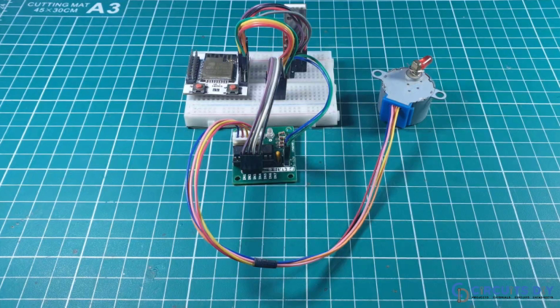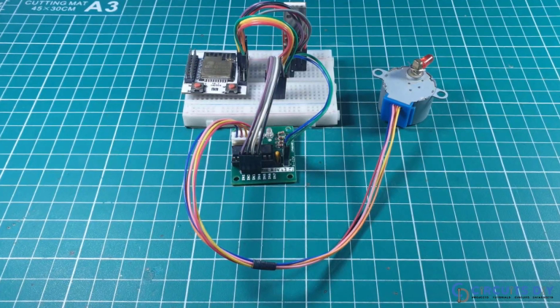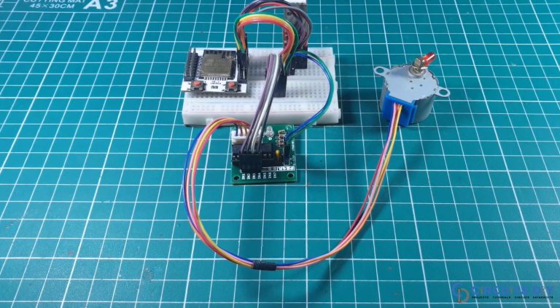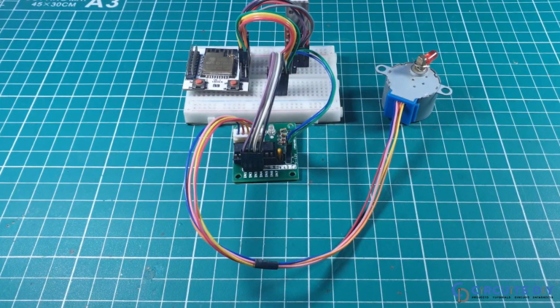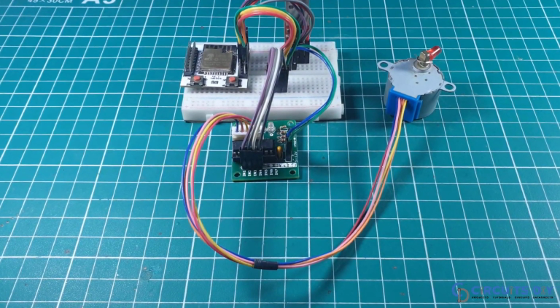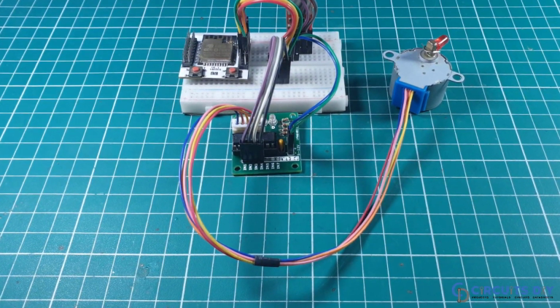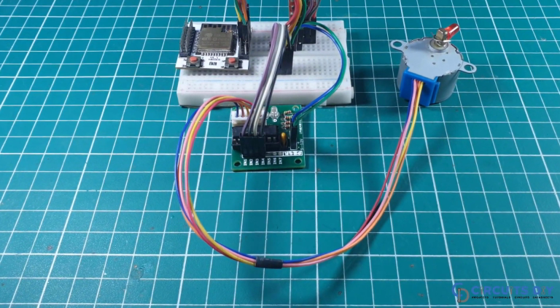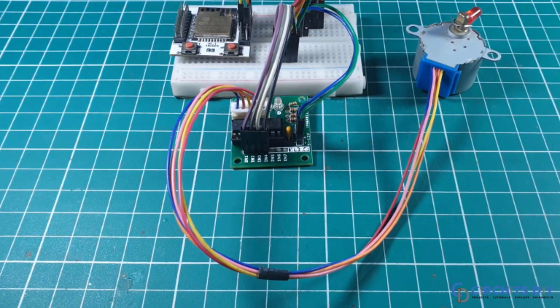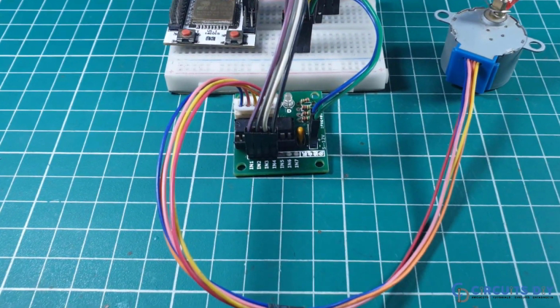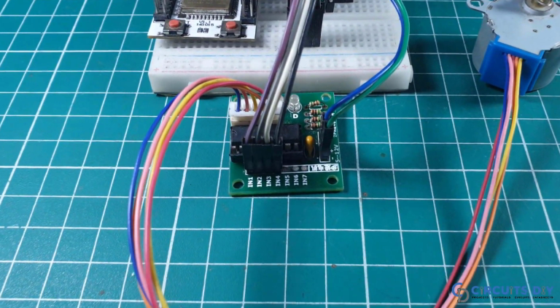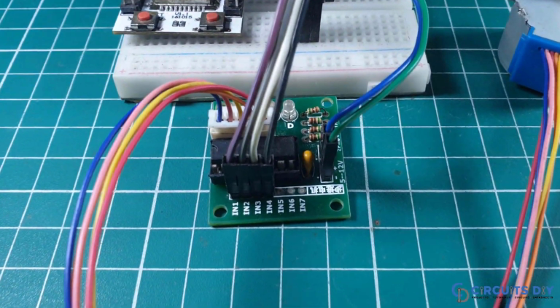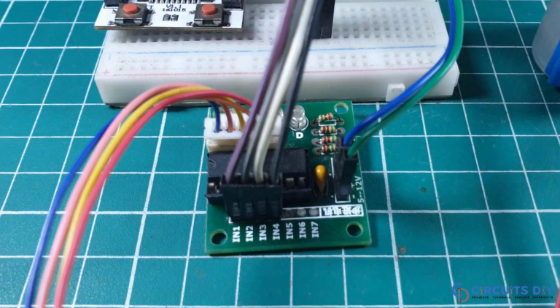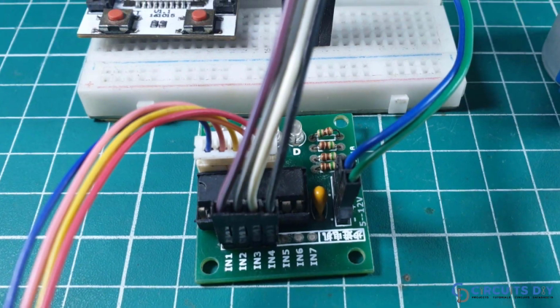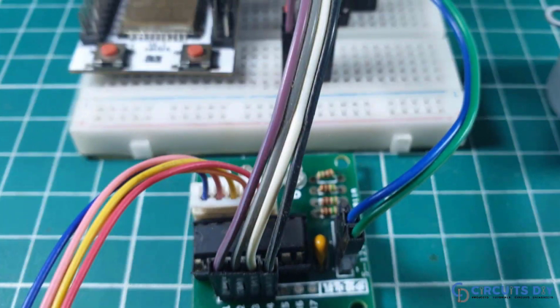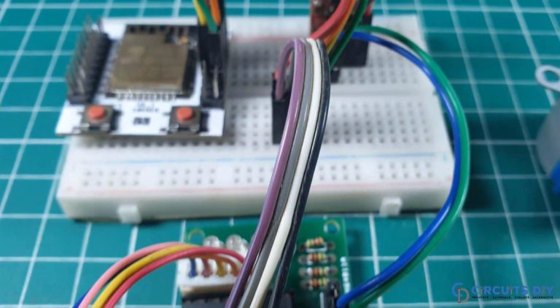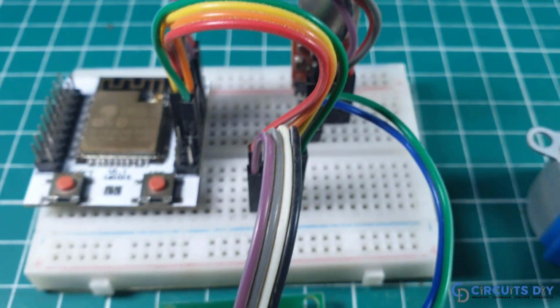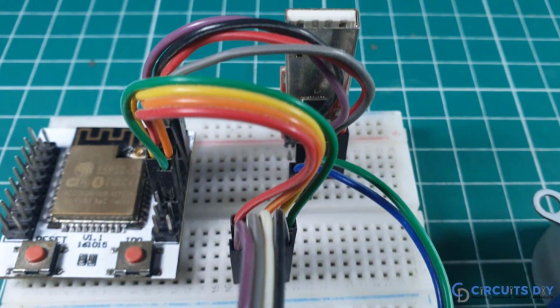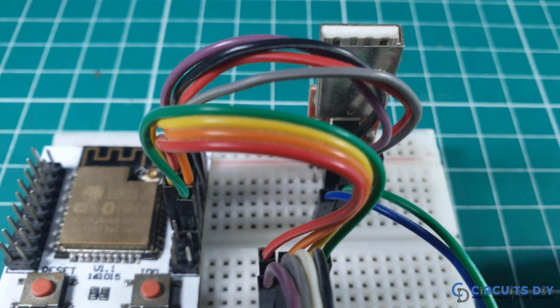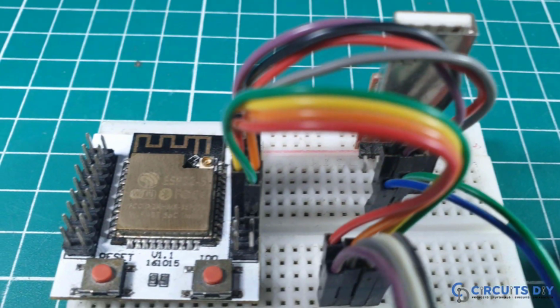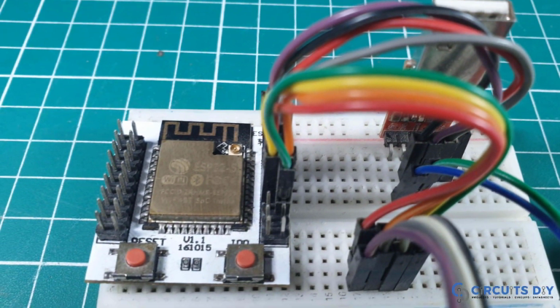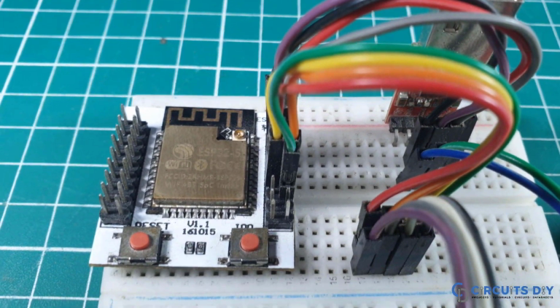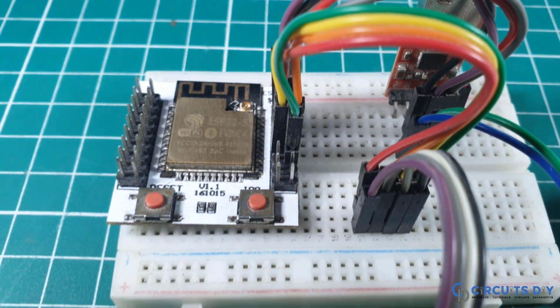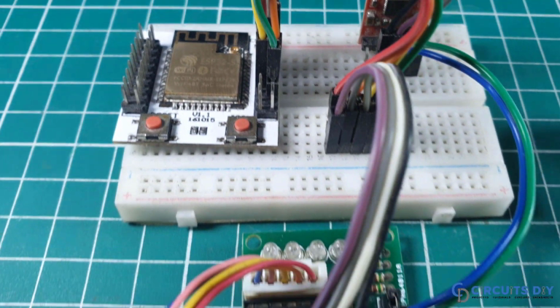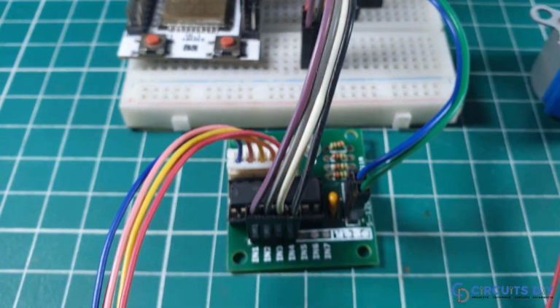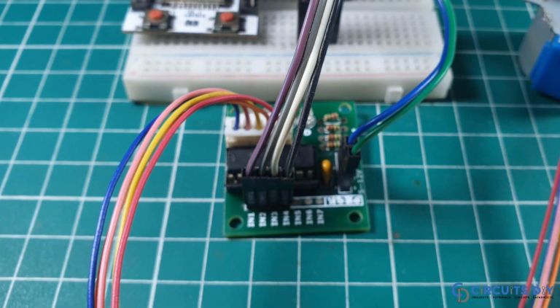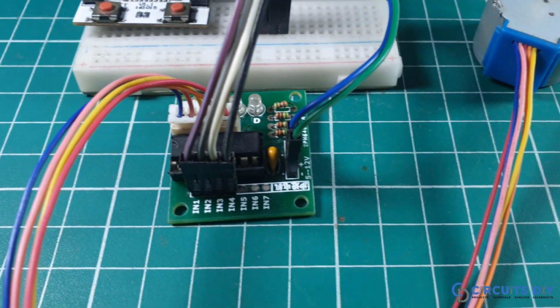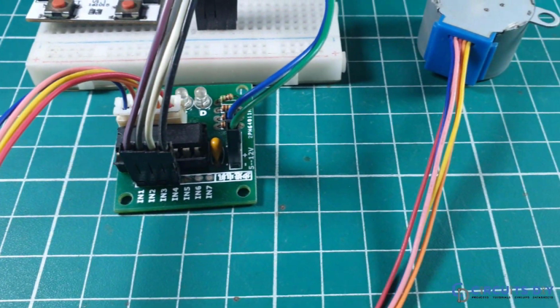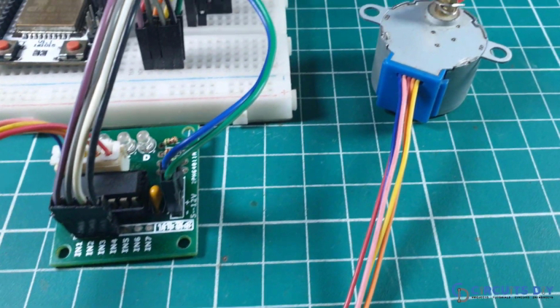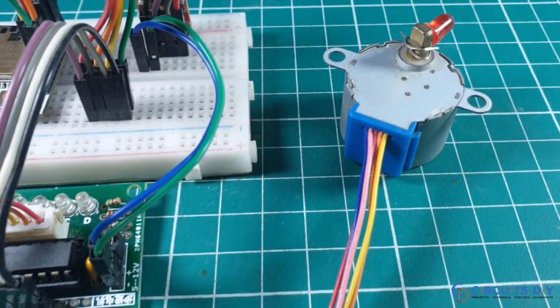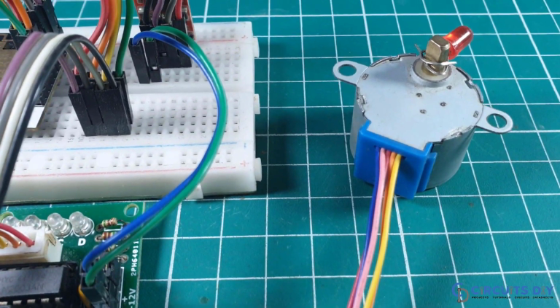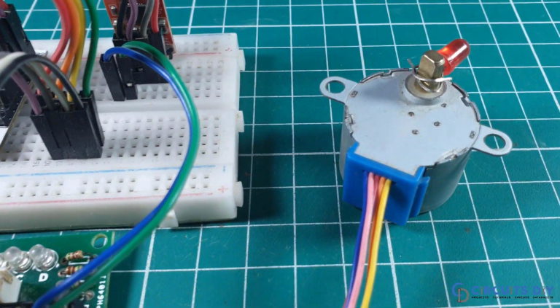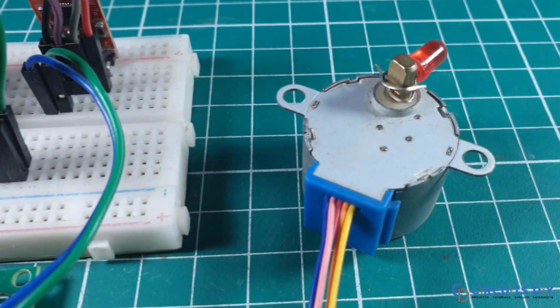Hello, in this video tutorial we are going to interface a Stepper Motor 28BYJ by using ULN2003 motor driver and ESP32 microcontroller. So let's get started.